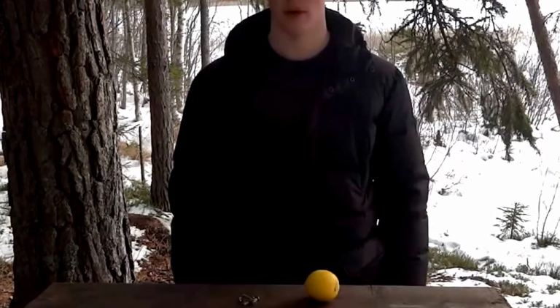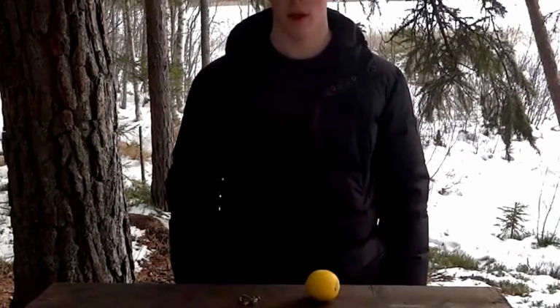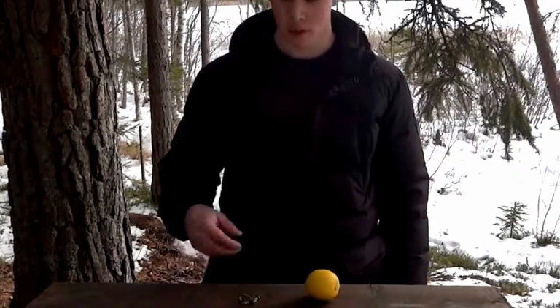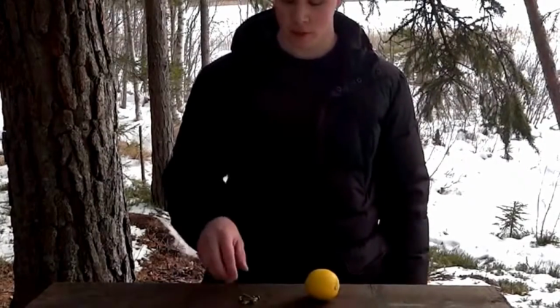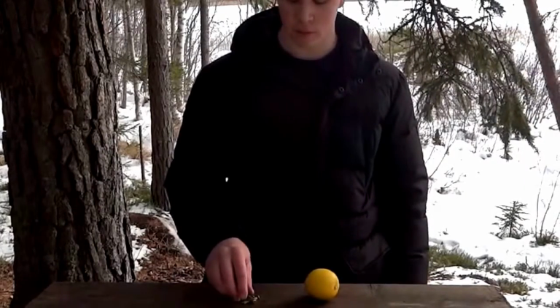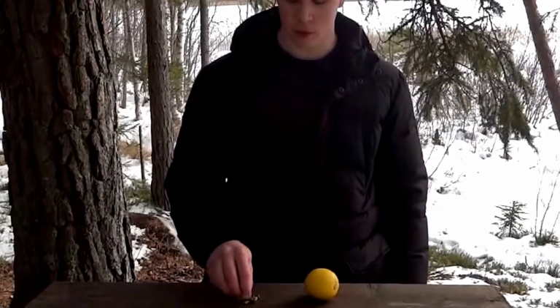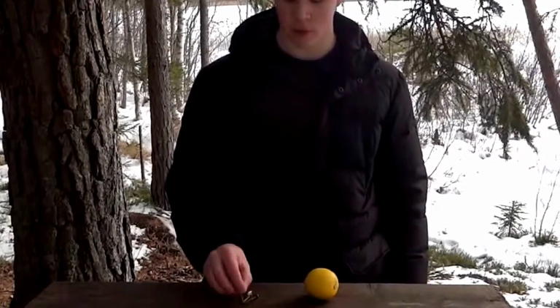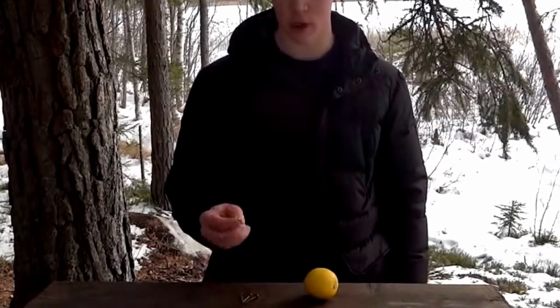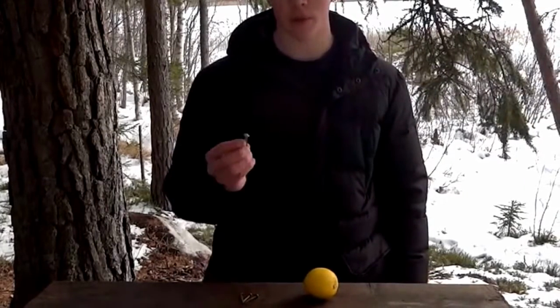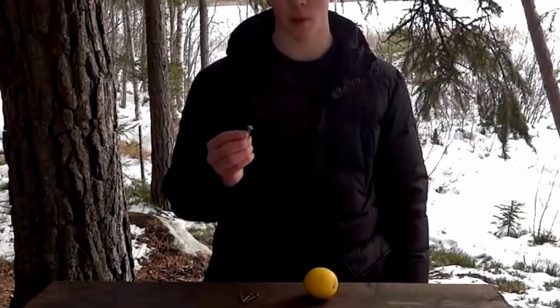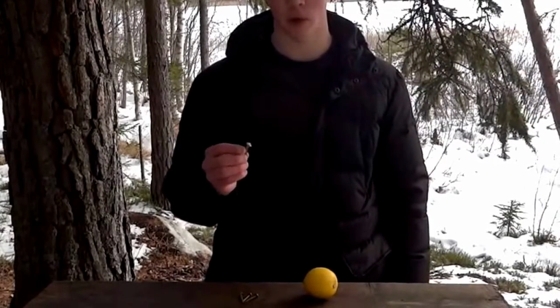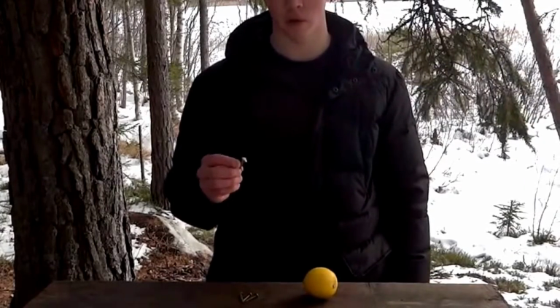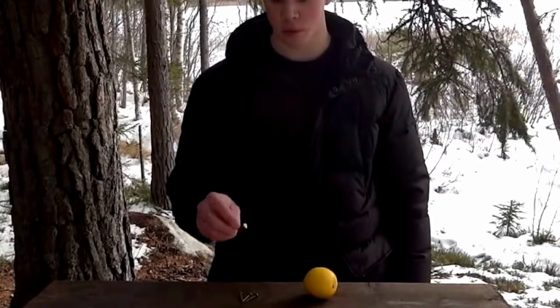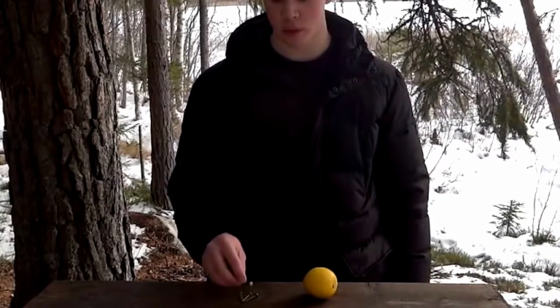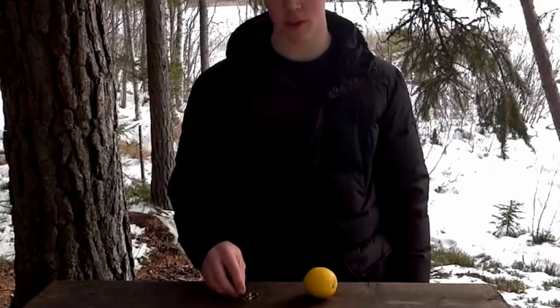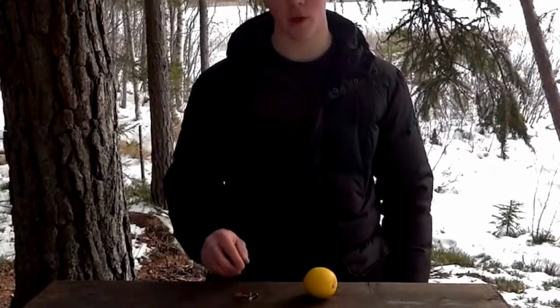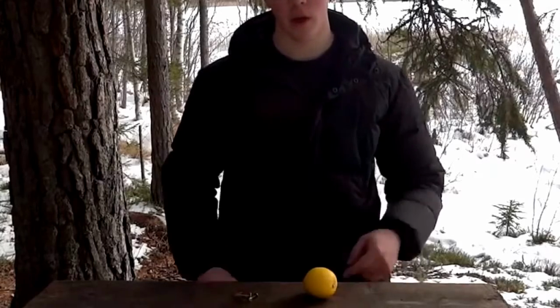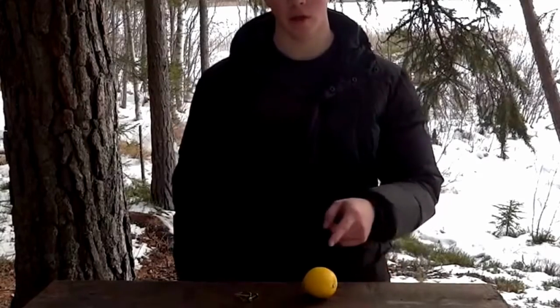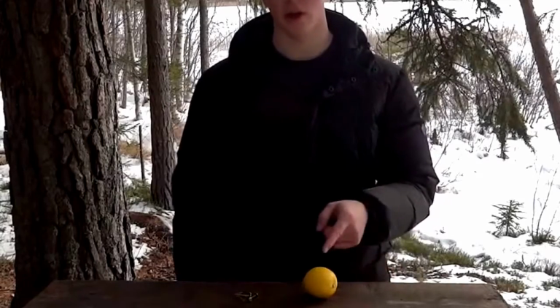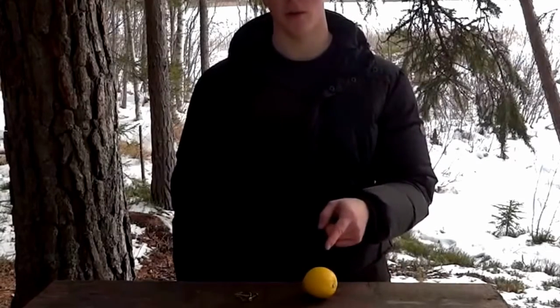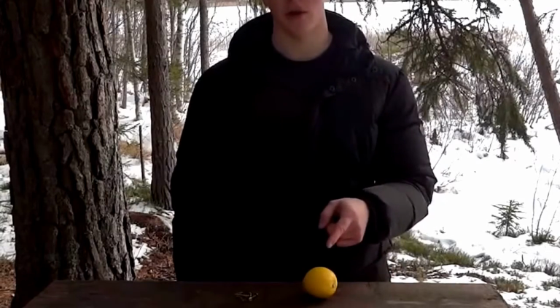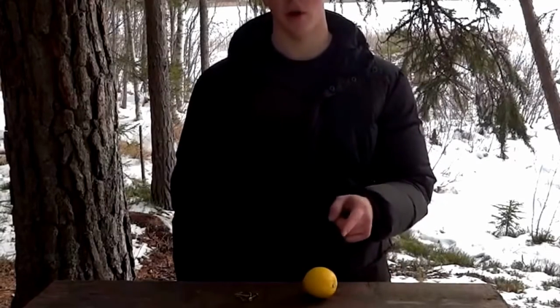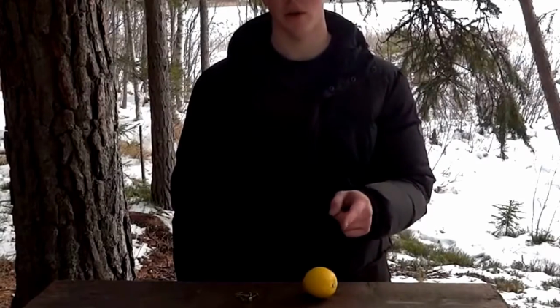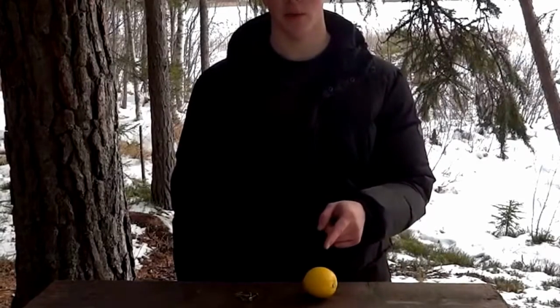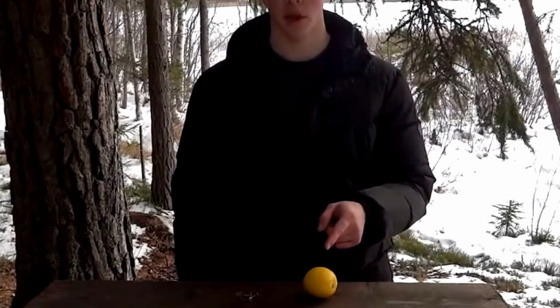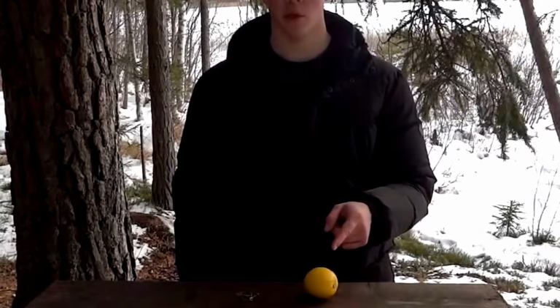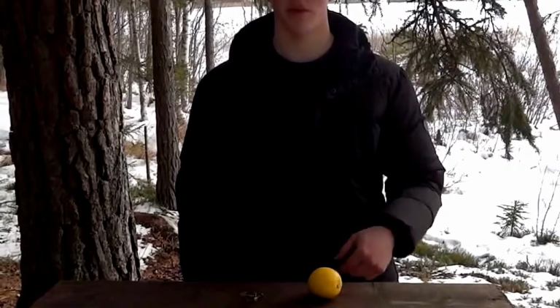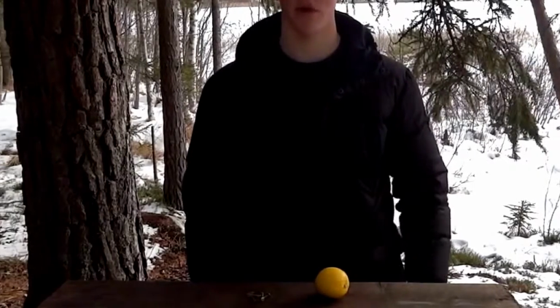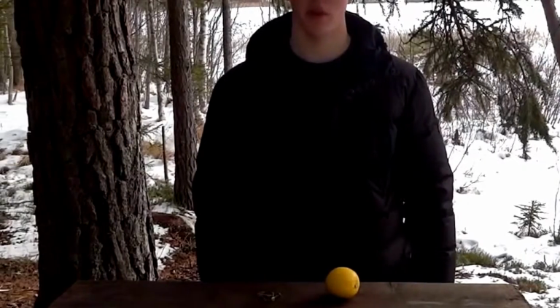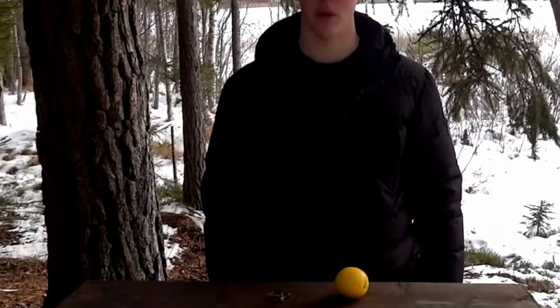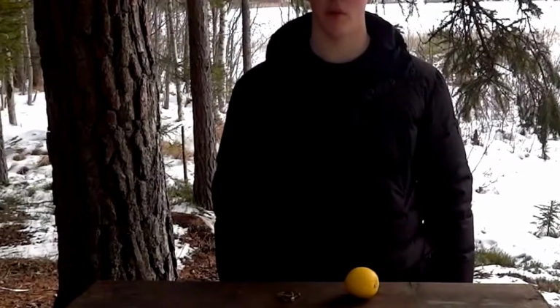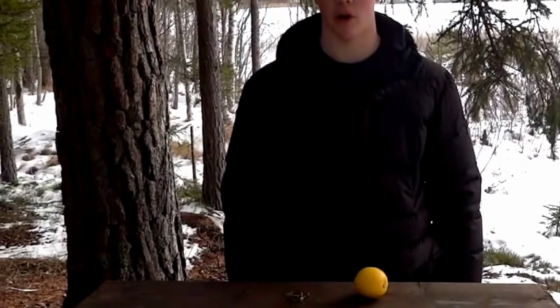I got some copper clips and we are going to push these down into the lemon on the same side, with about a centimeter apart.